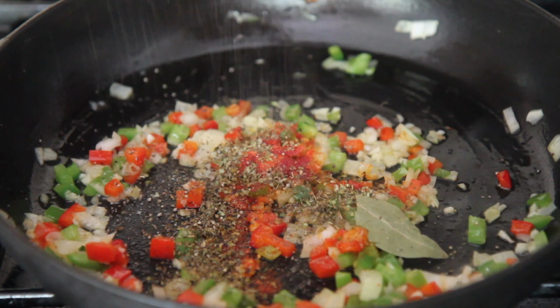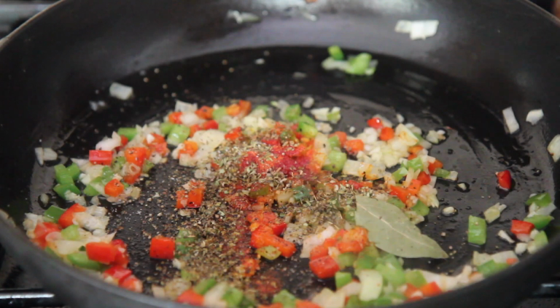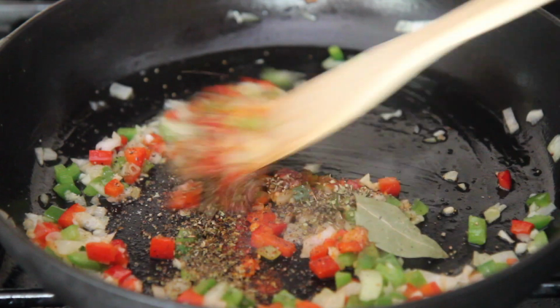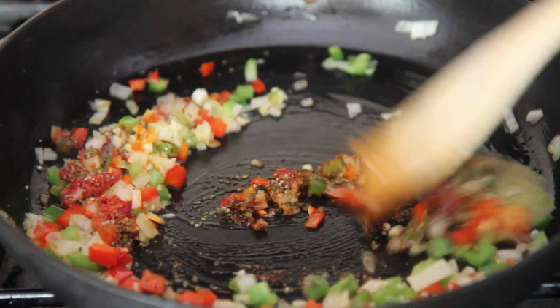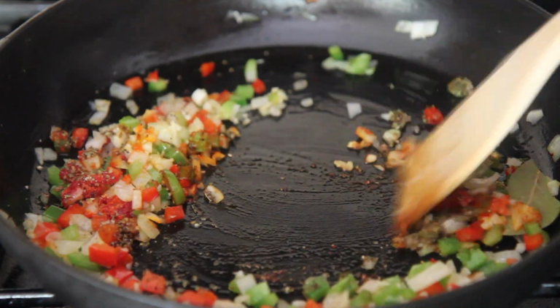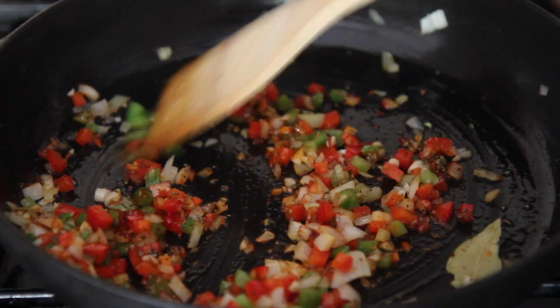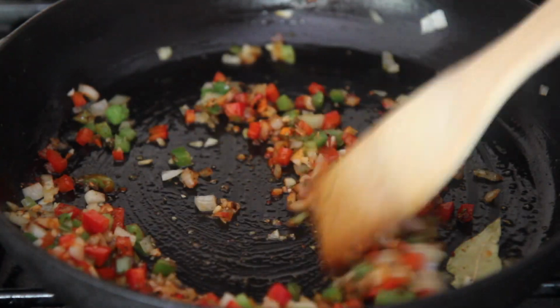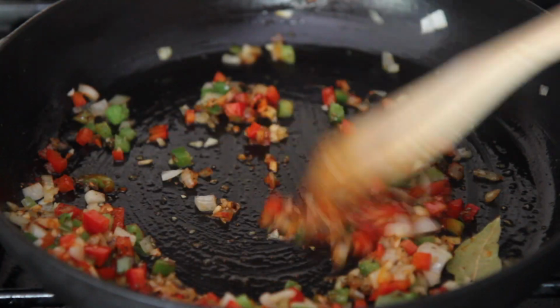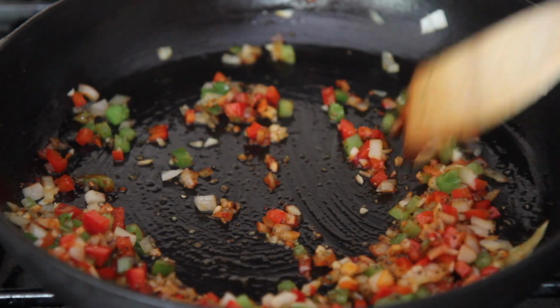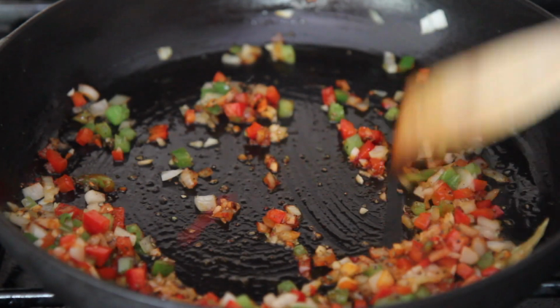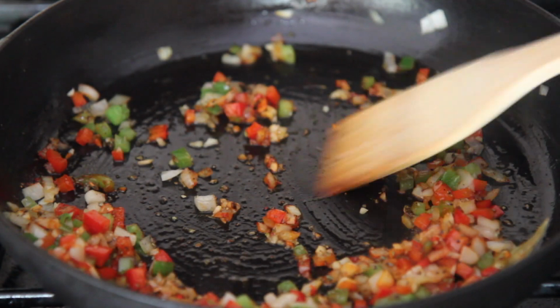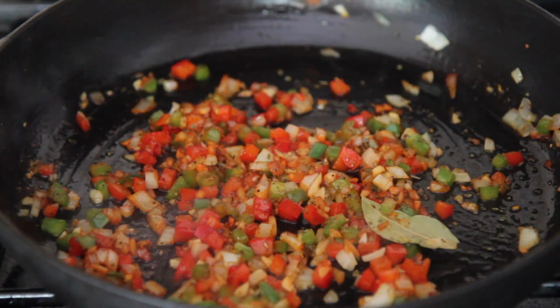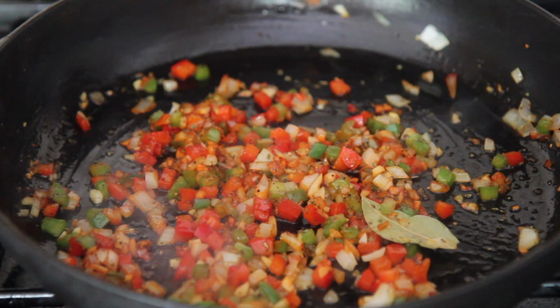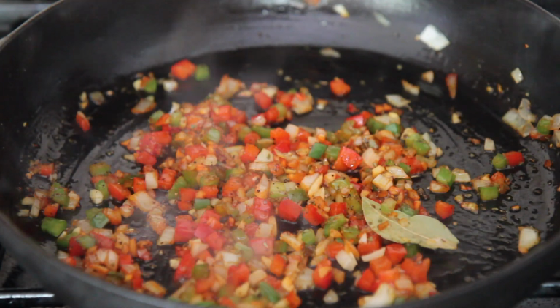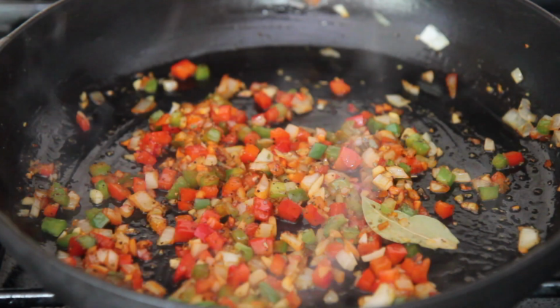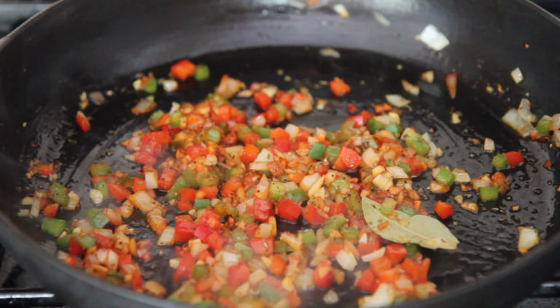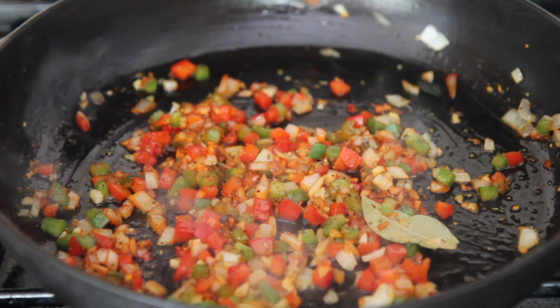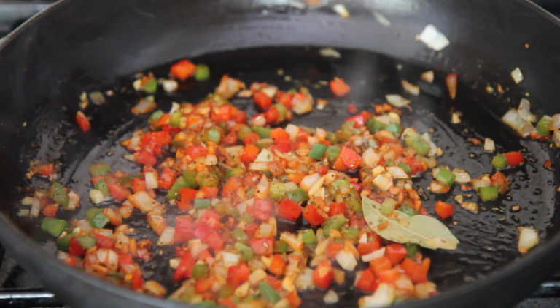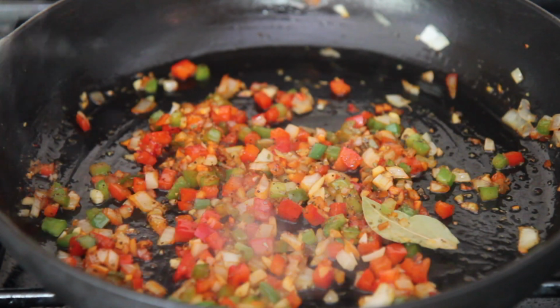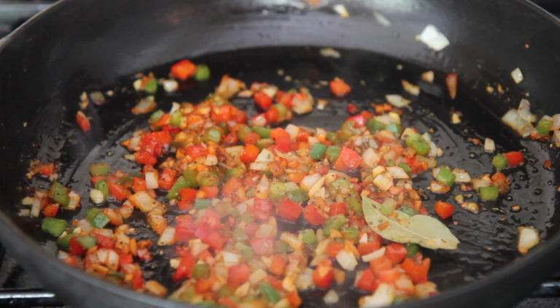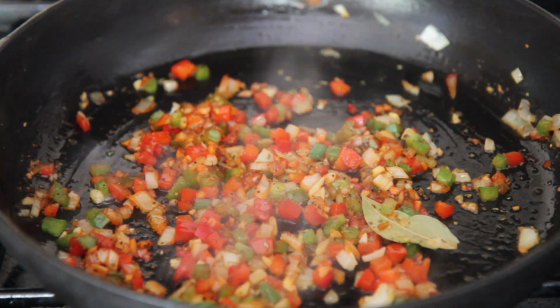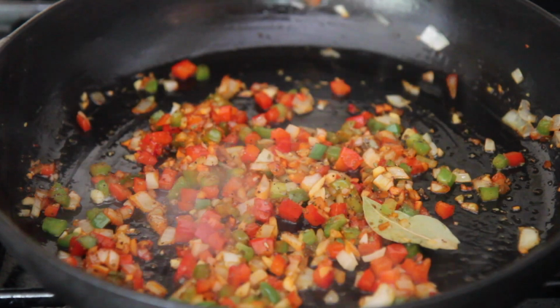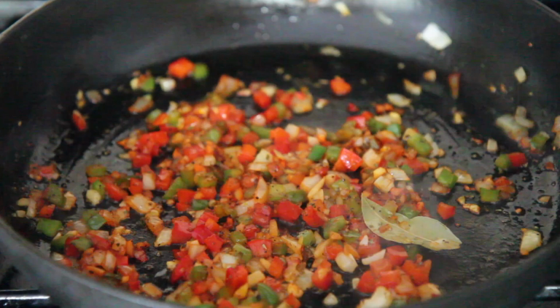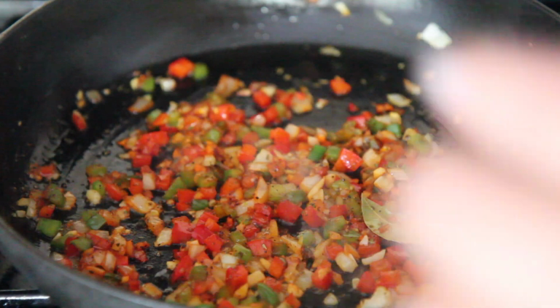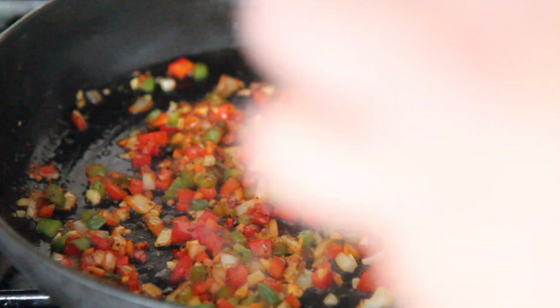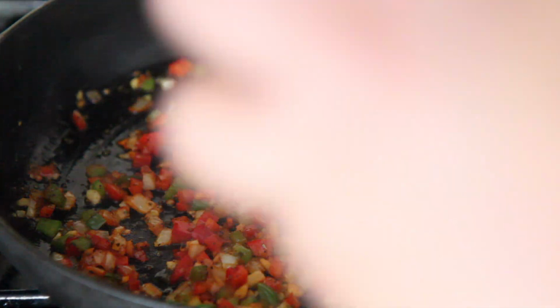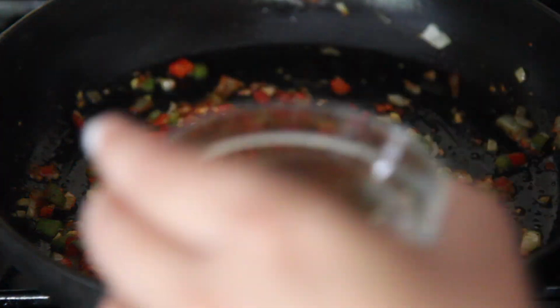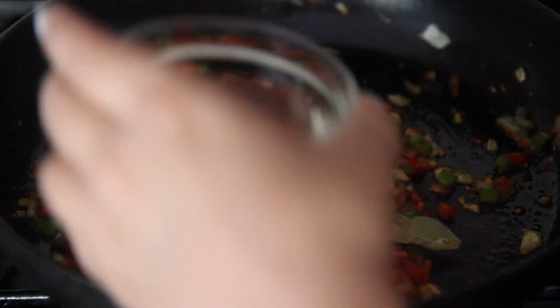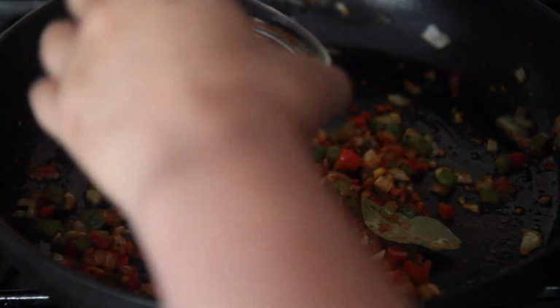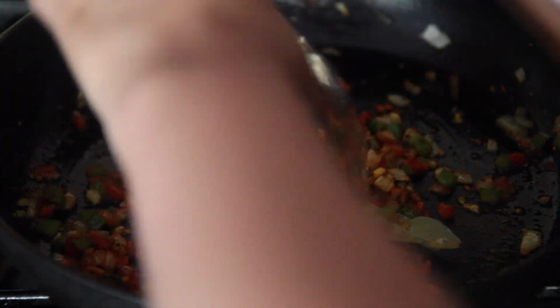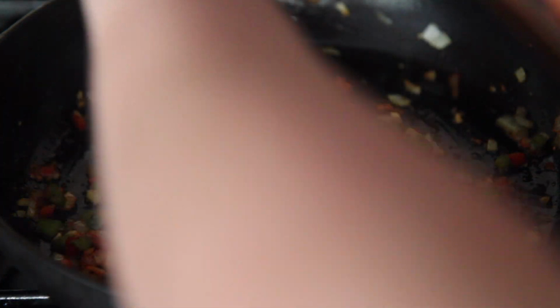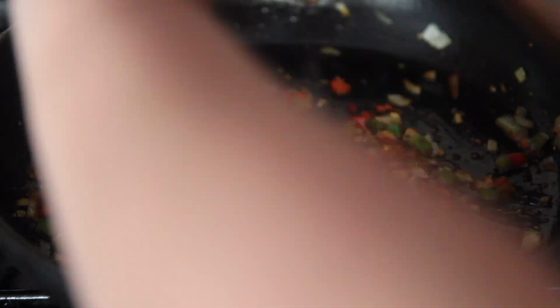Then add the spices. I added sazón, oregano, a bay leaf, salt and pepper. Sazón isn't really traditional in this dish, but I just like to add a little bit because it adds flavor.